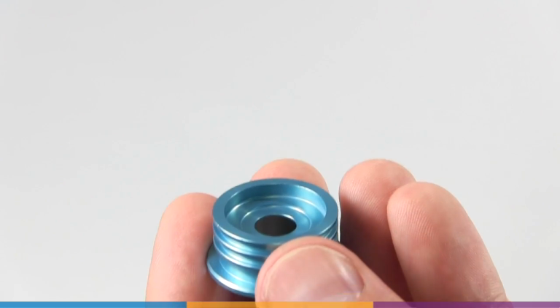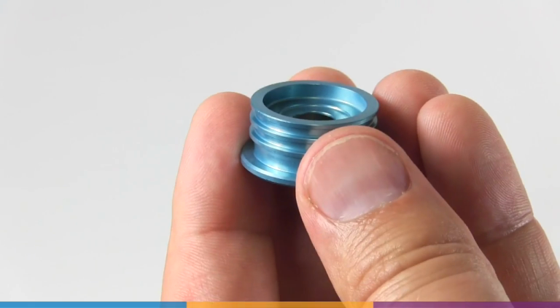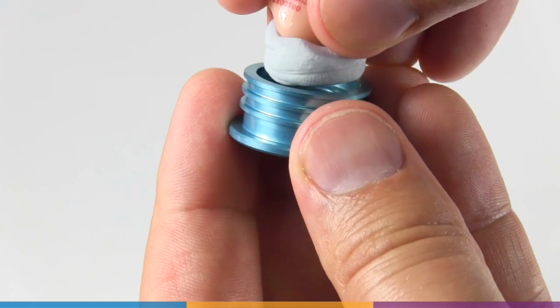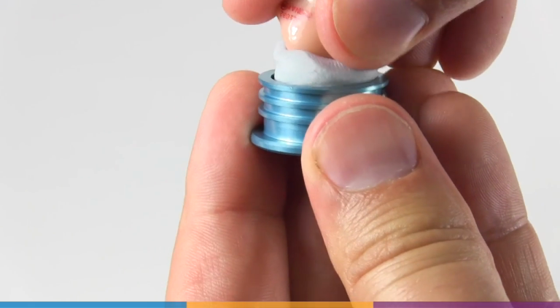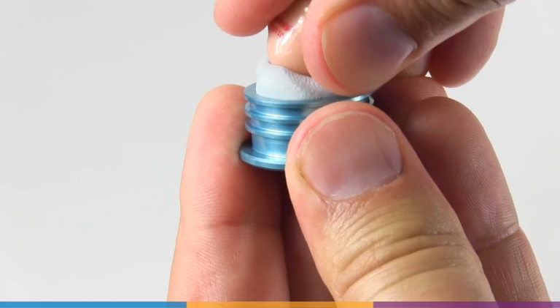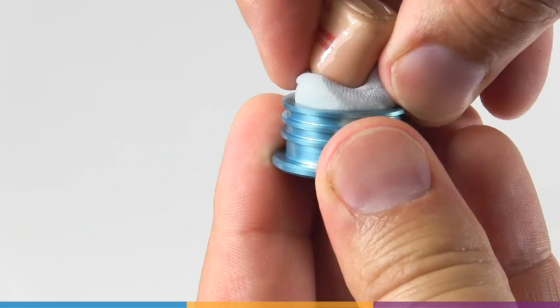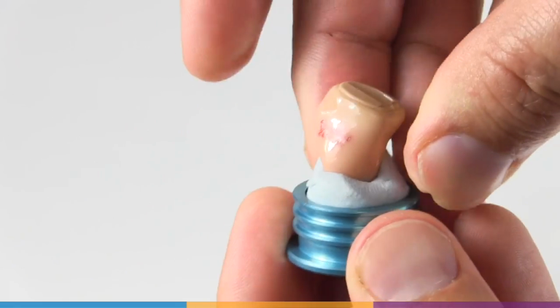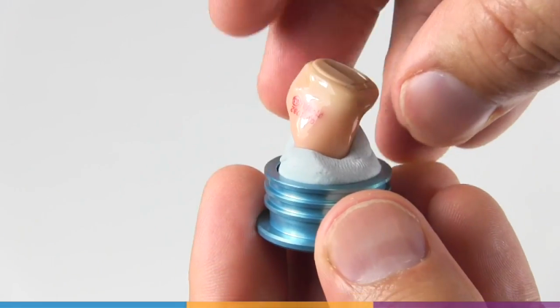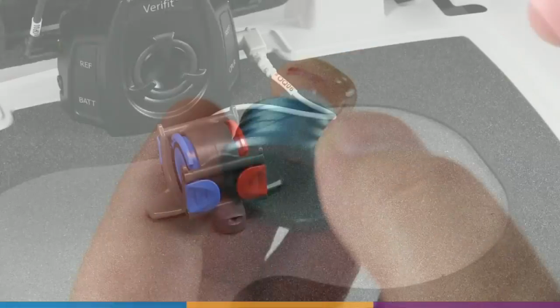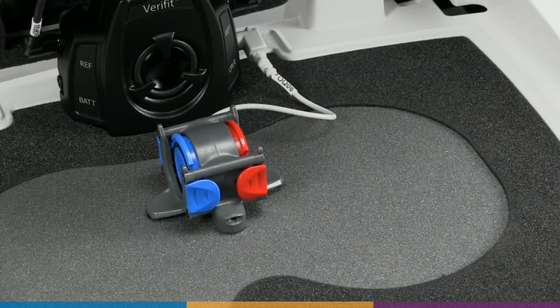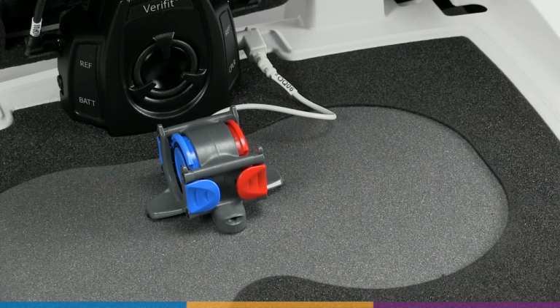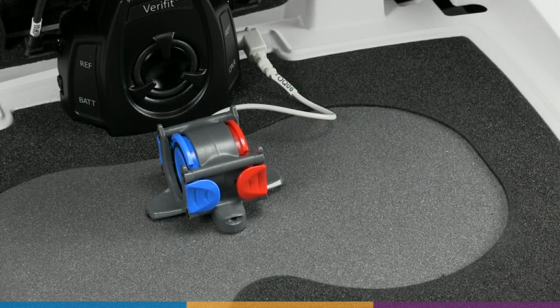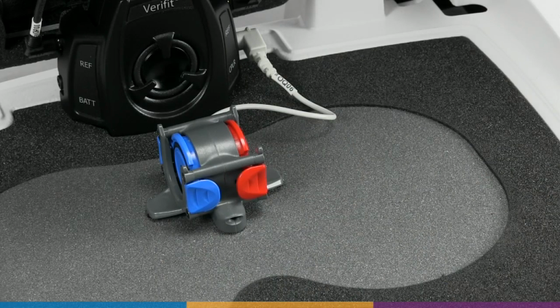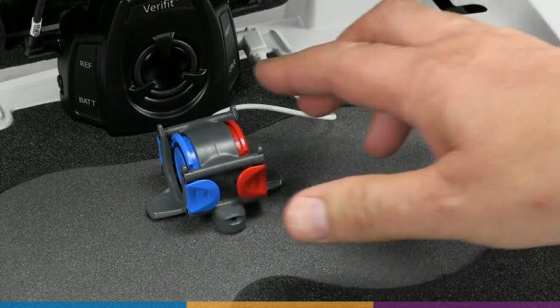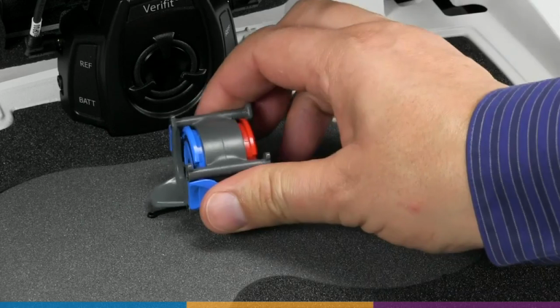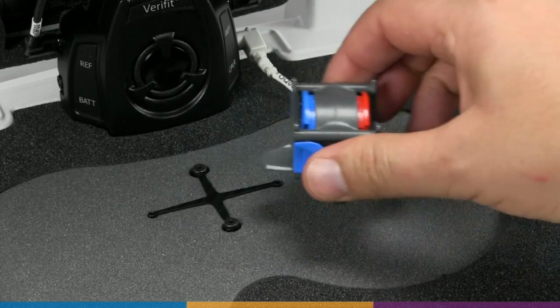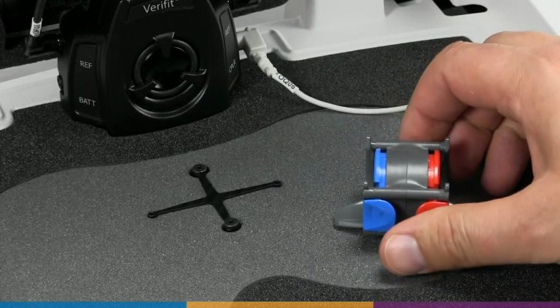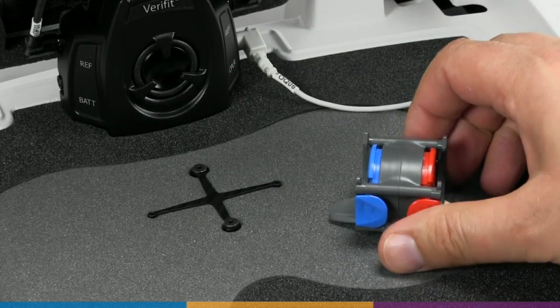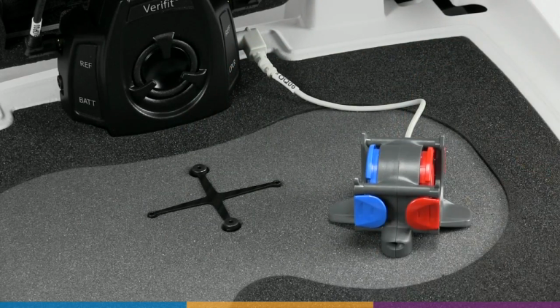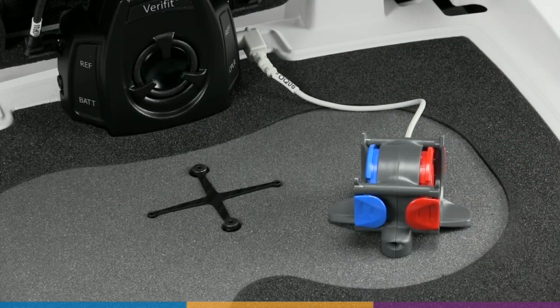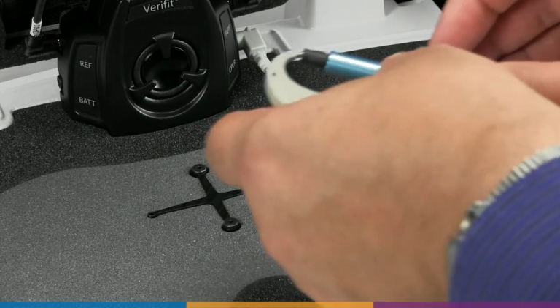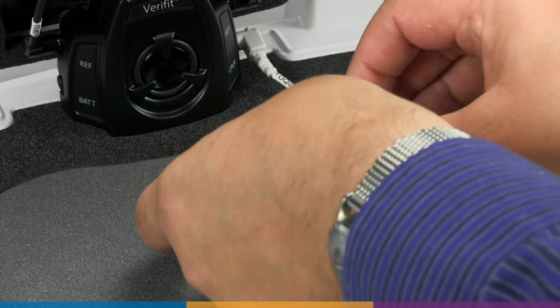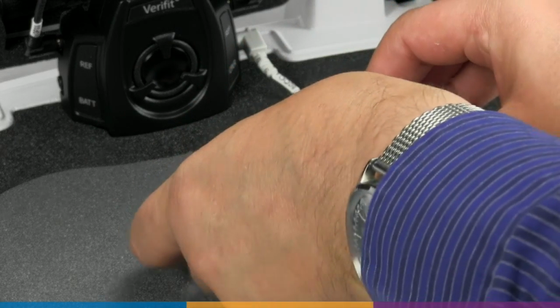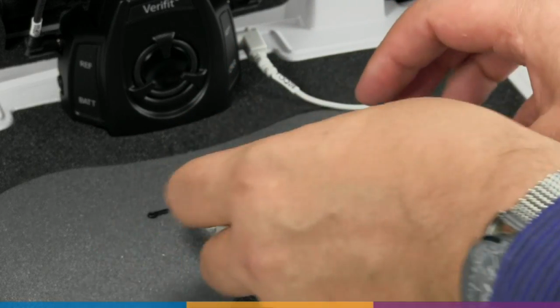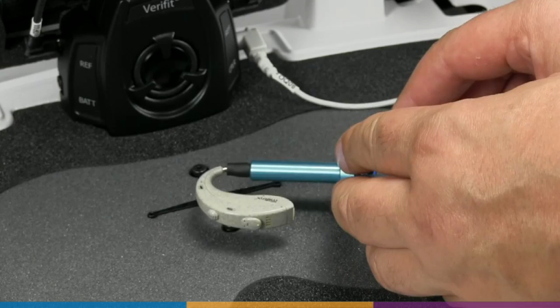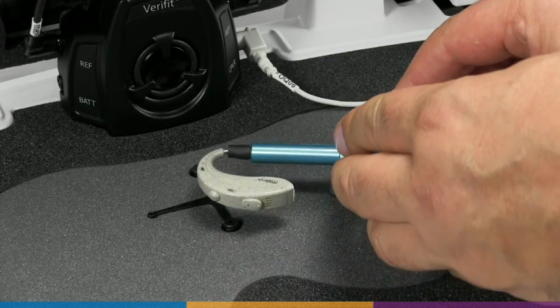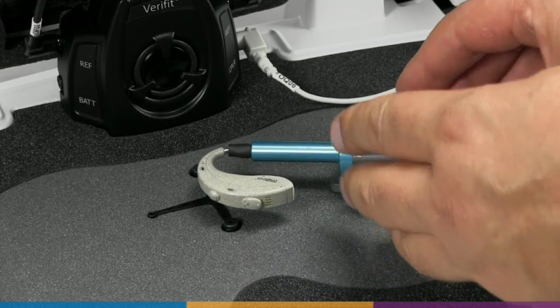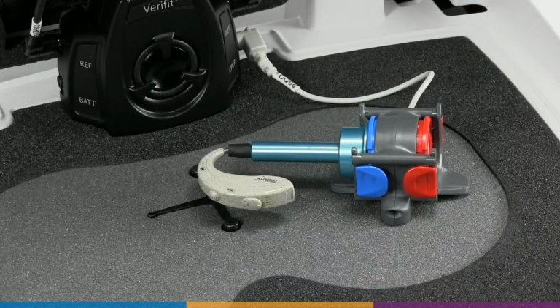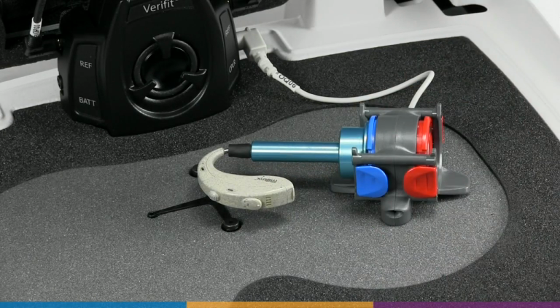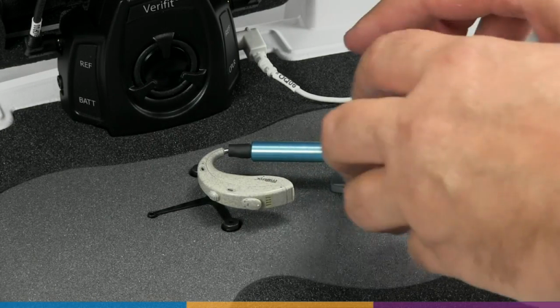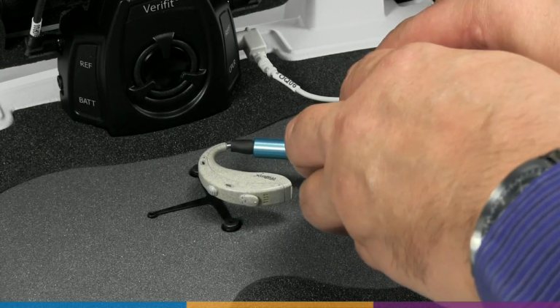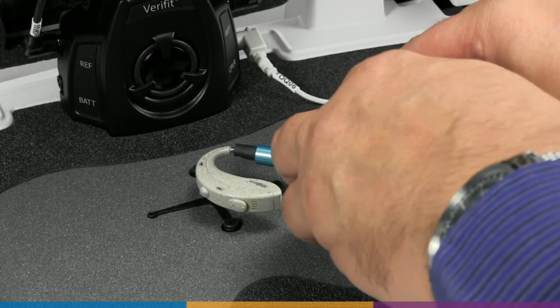For custom products, use blue putty. Lift the coupler microphone off the magnet mount and move it to the side. The hearing instrument microphone should be lined up near the center of the black crossbar.